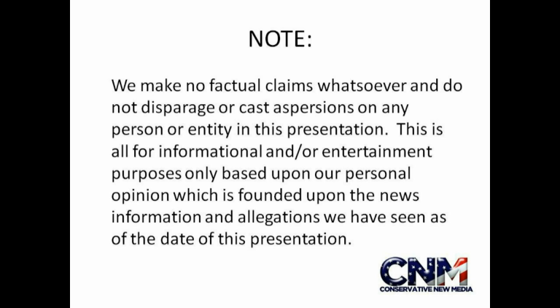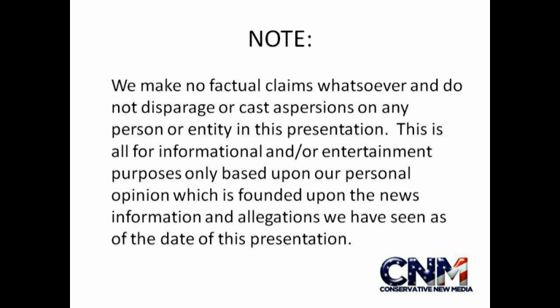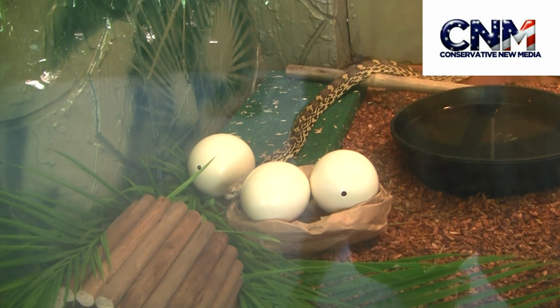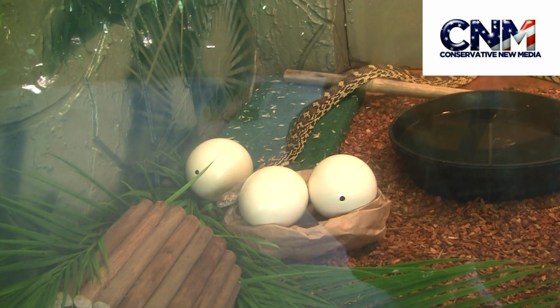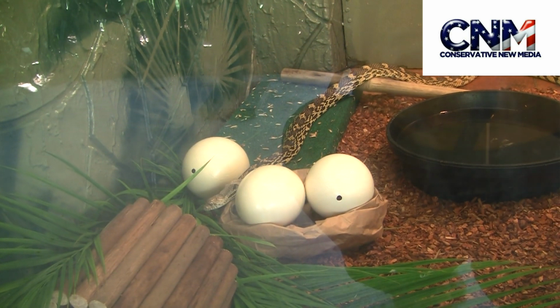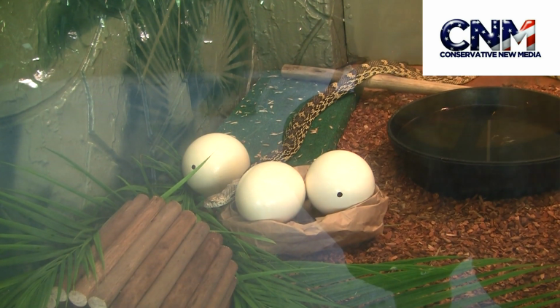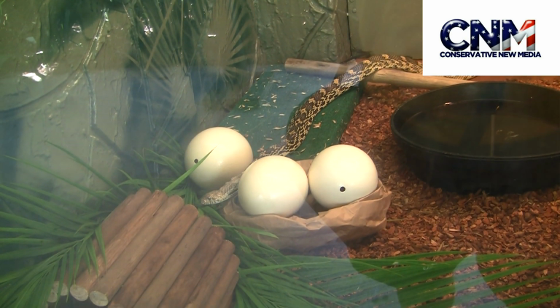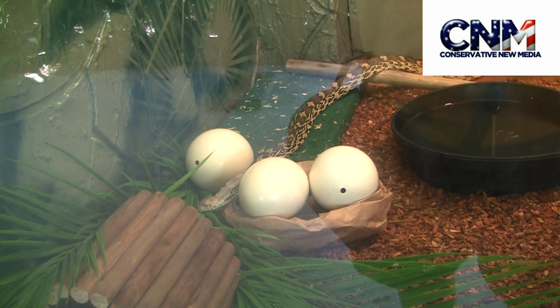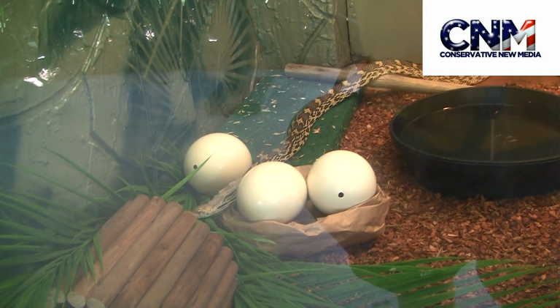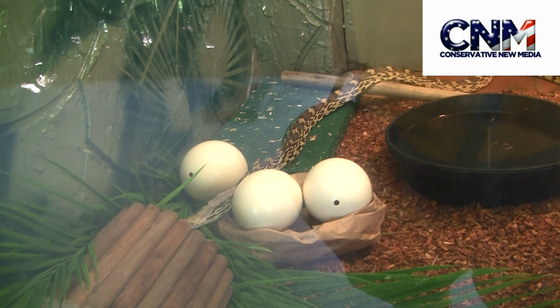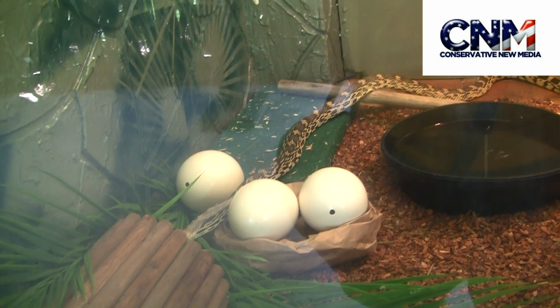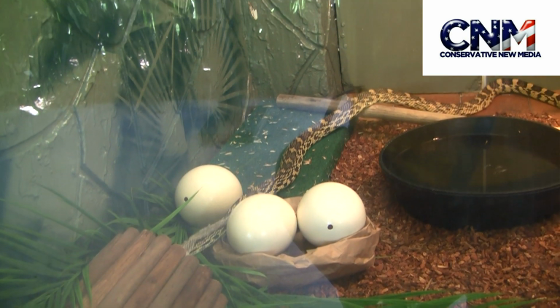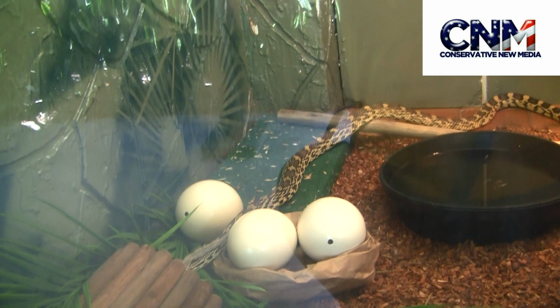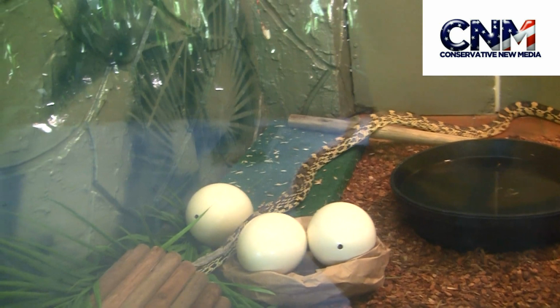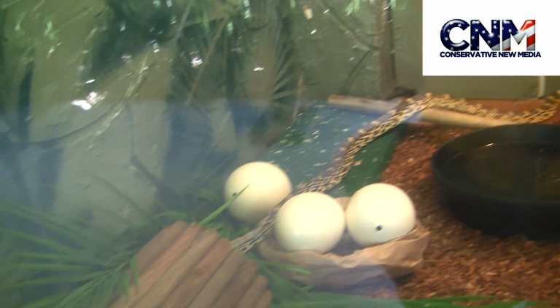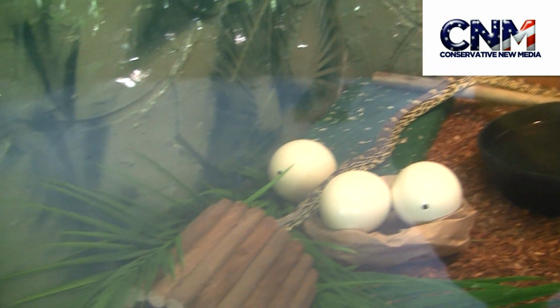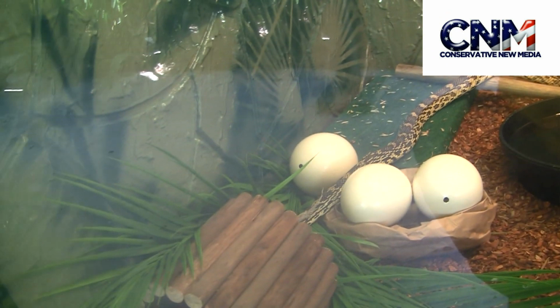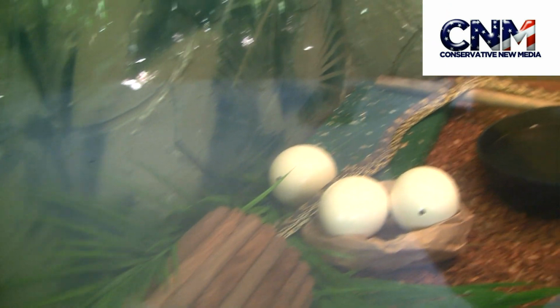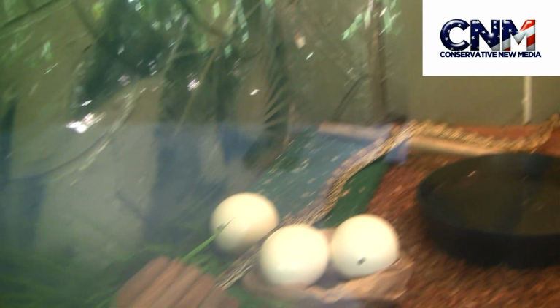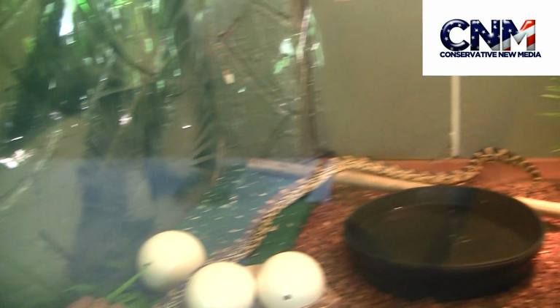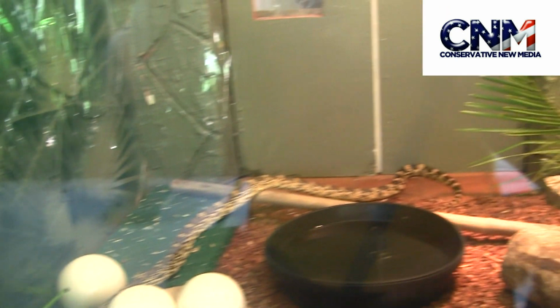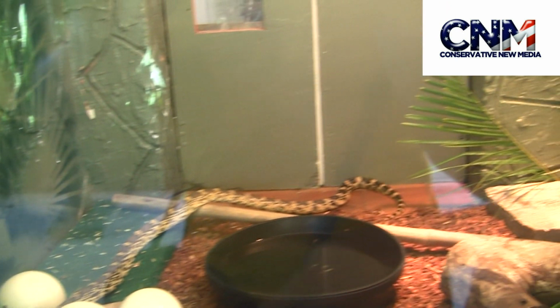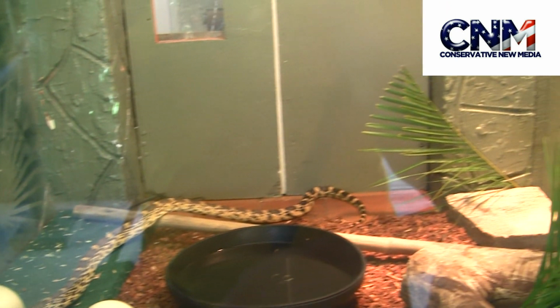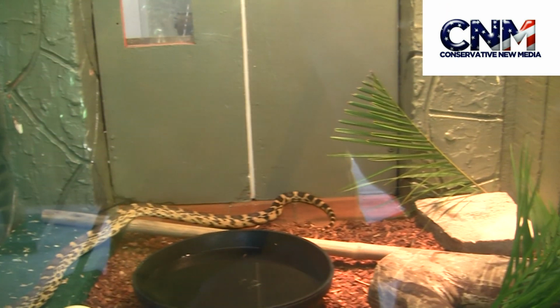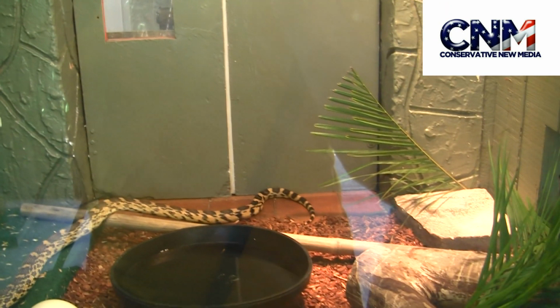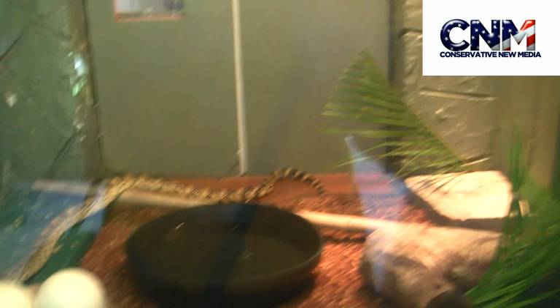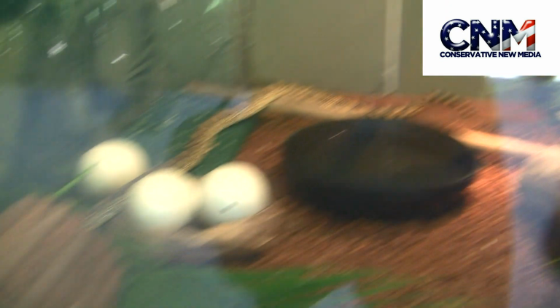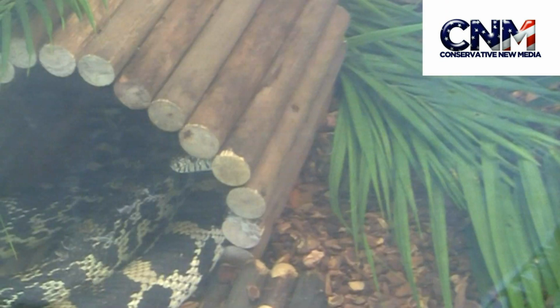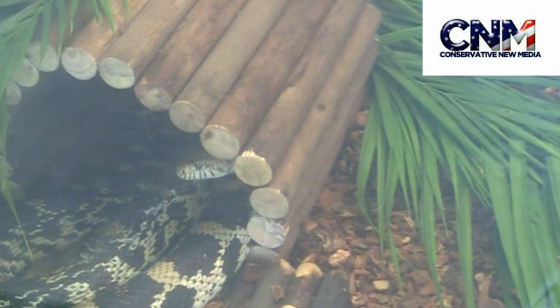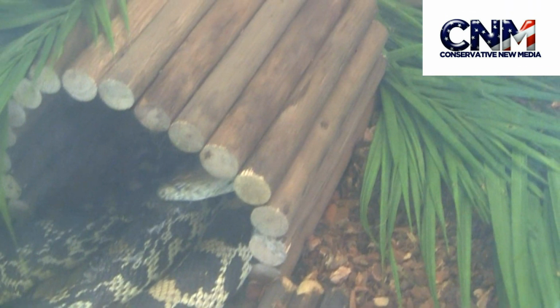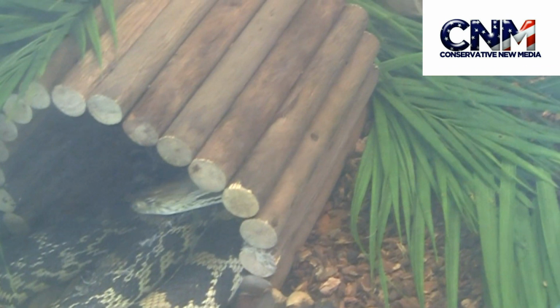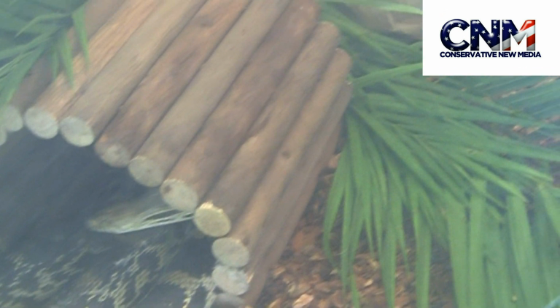Check out this Louisiana pine snake — incredible! It's starting to shed some of its skin, really crazy. Wow, changing skin.